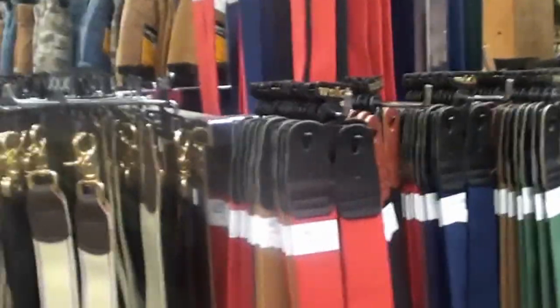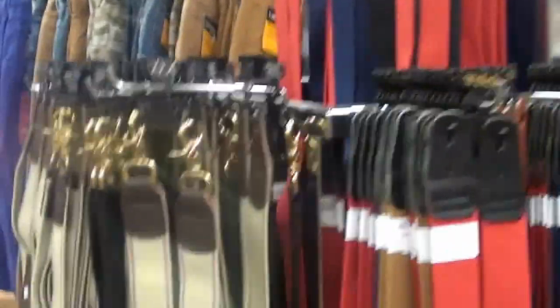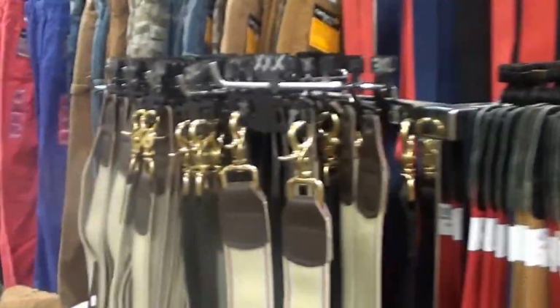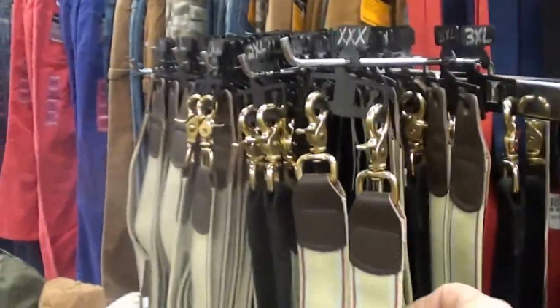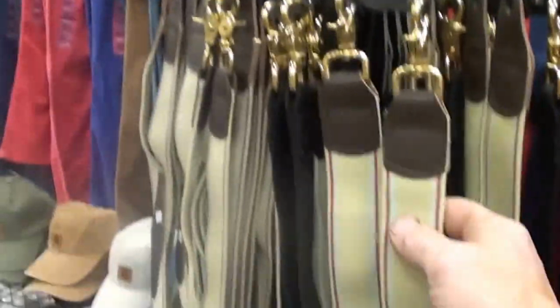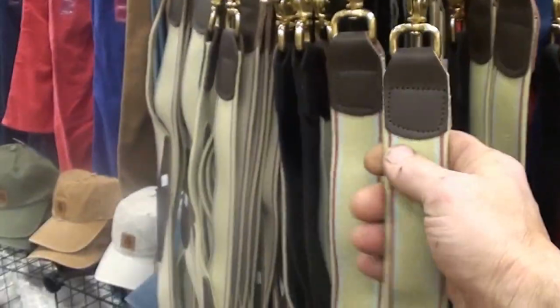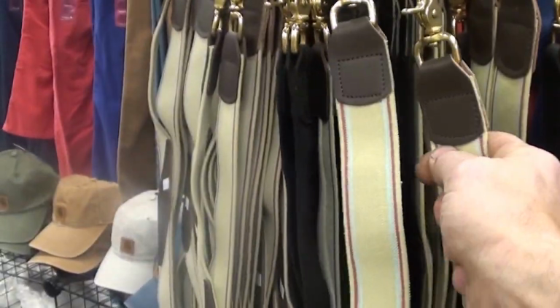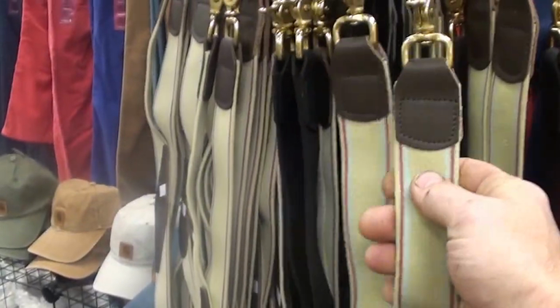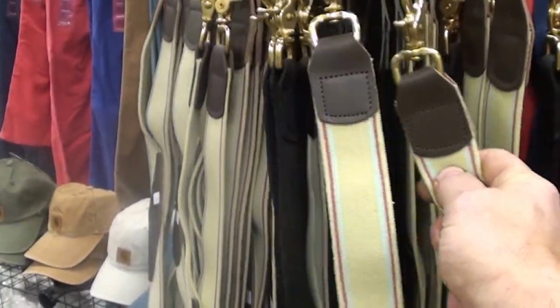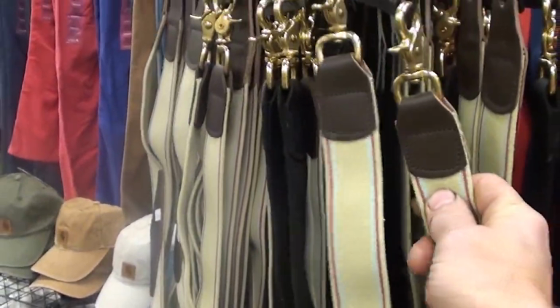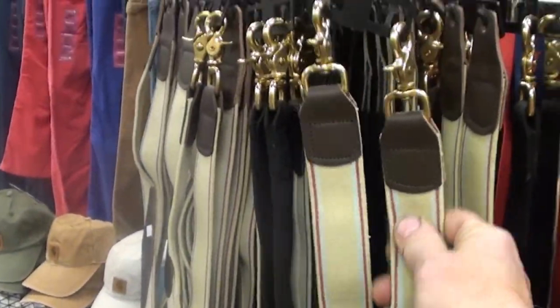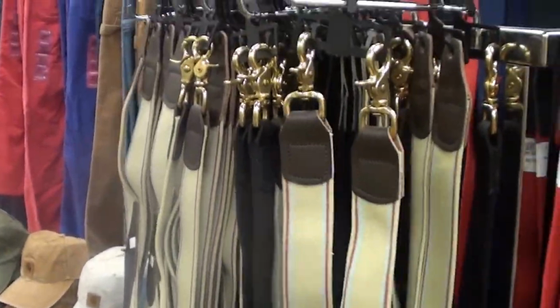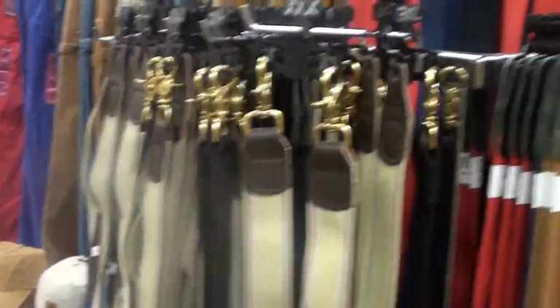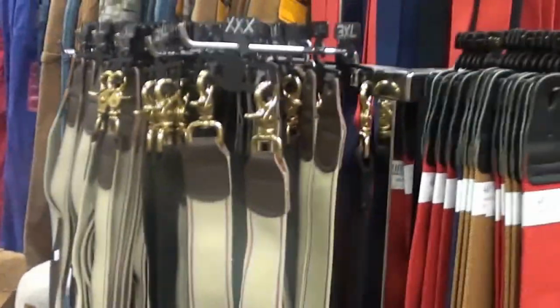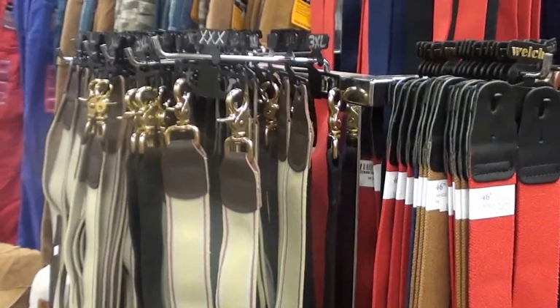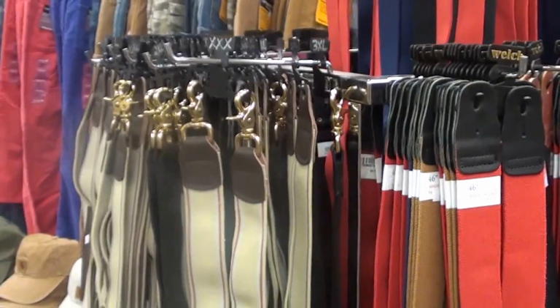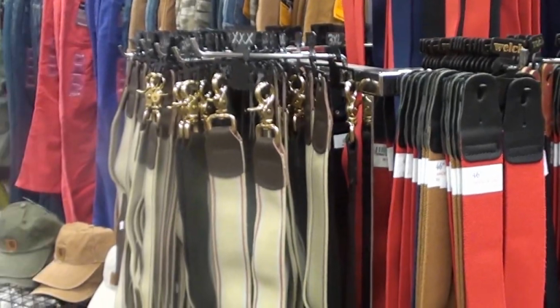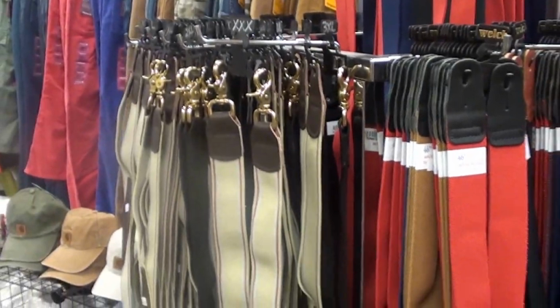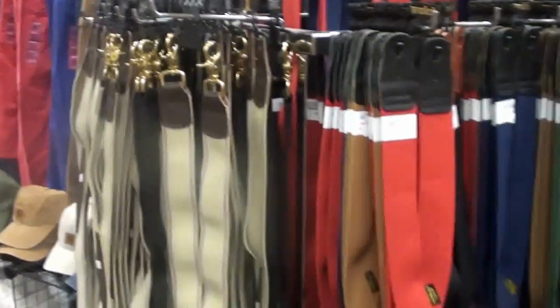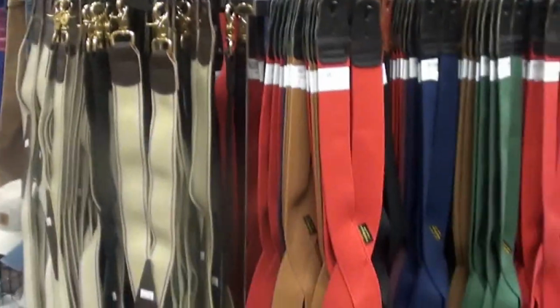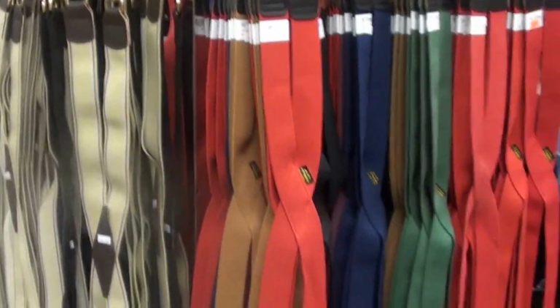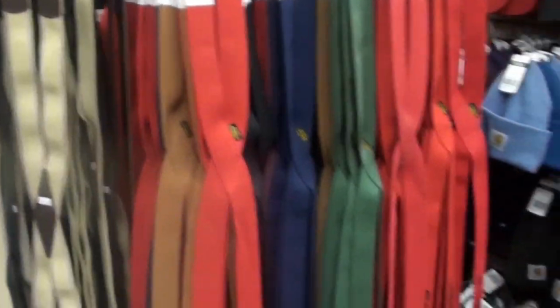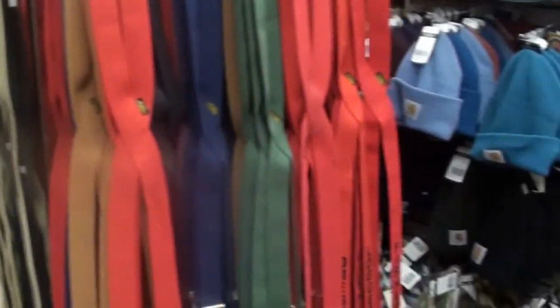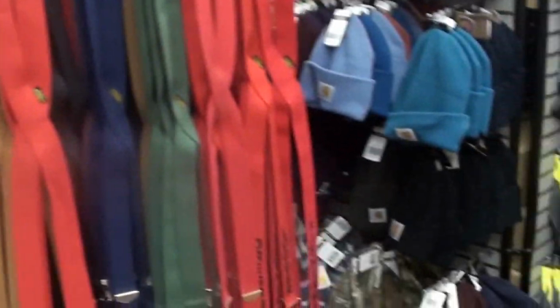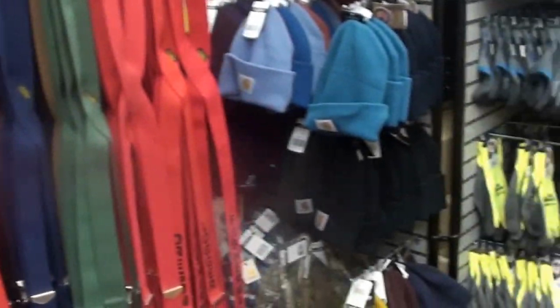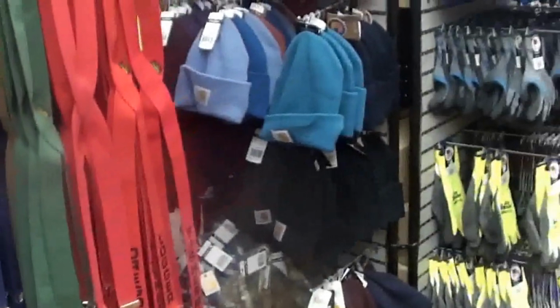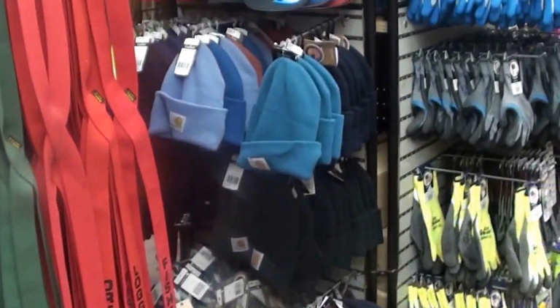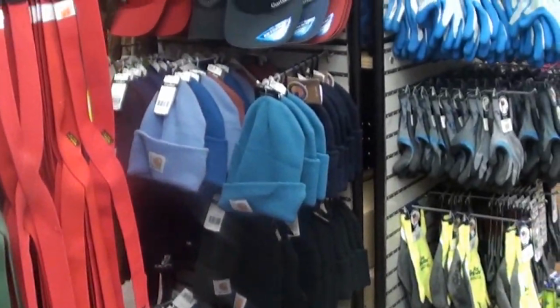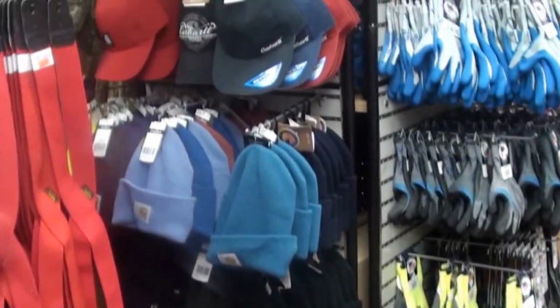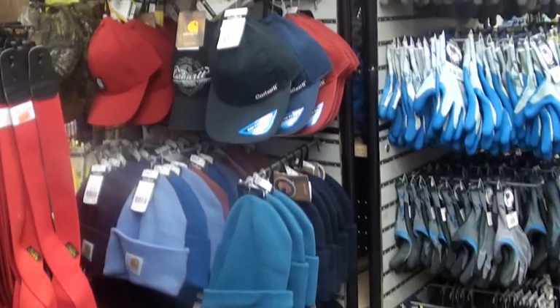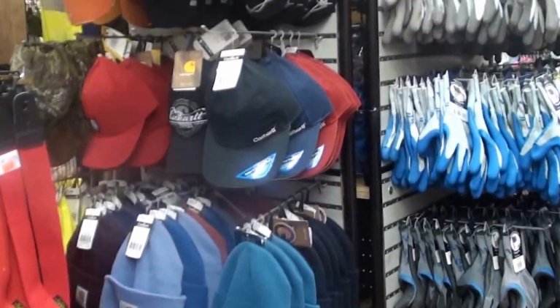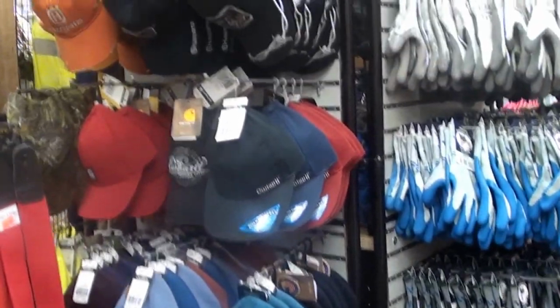This is some very heavy-duty elastic — it's just unbelievable, very good quality, made right here in Oregon. And hats of all kinds: Carhartt, Stihl, Husqvarna.